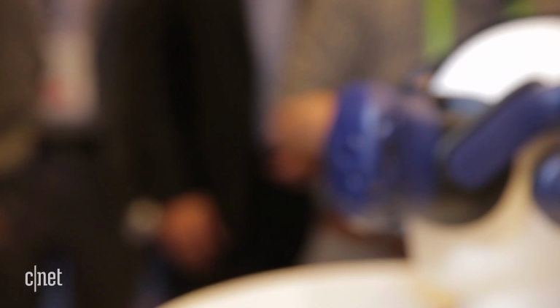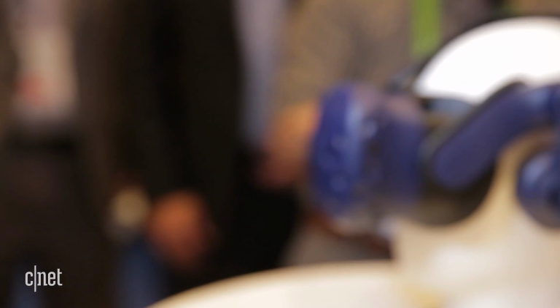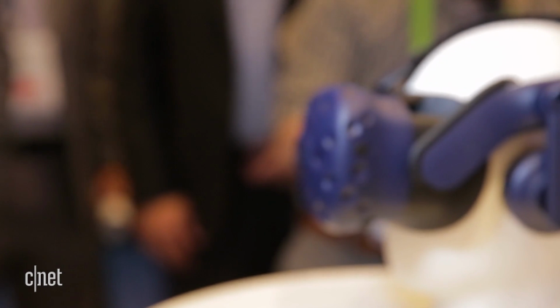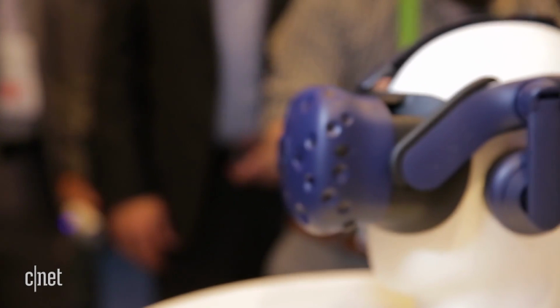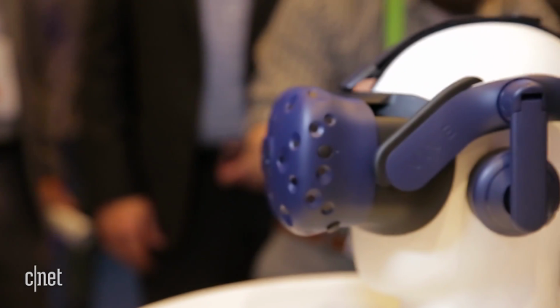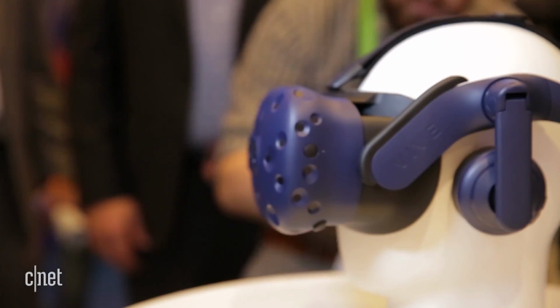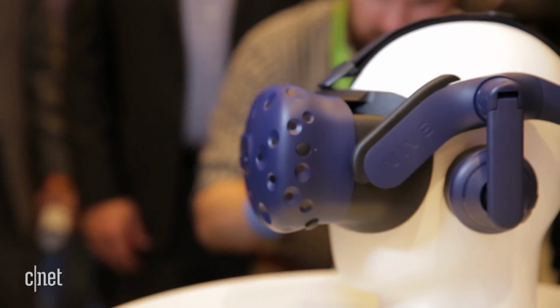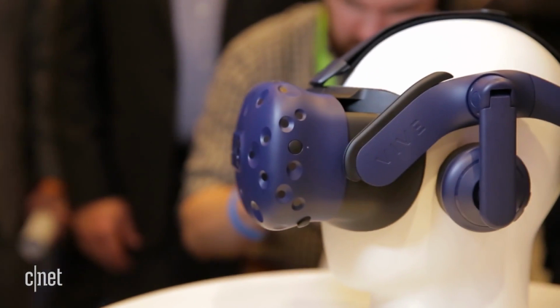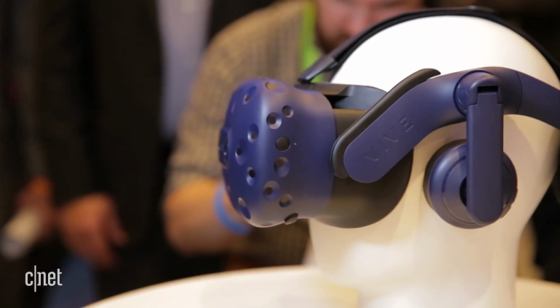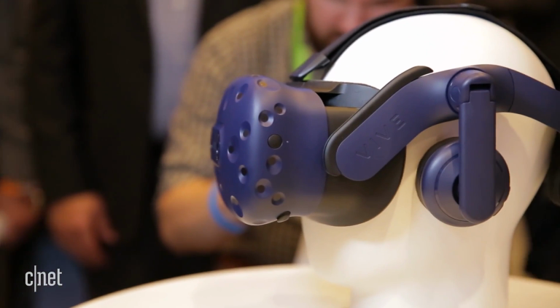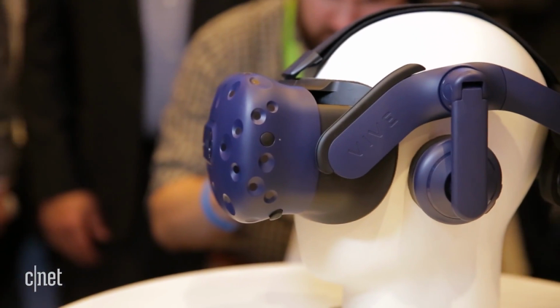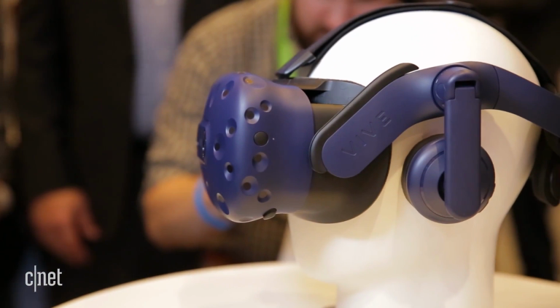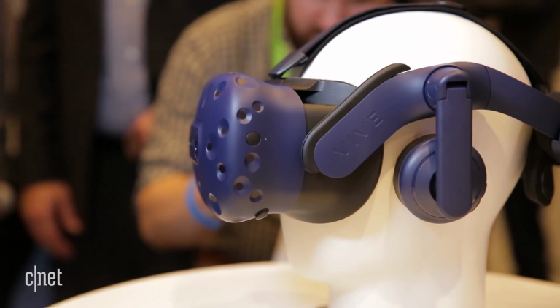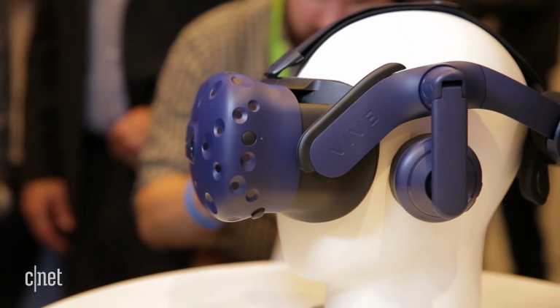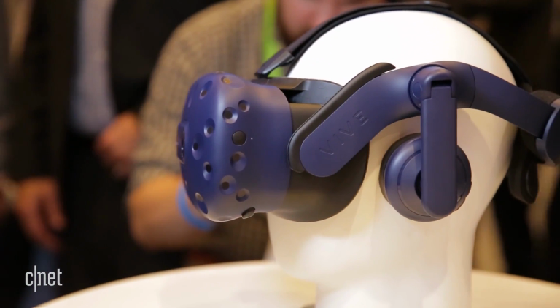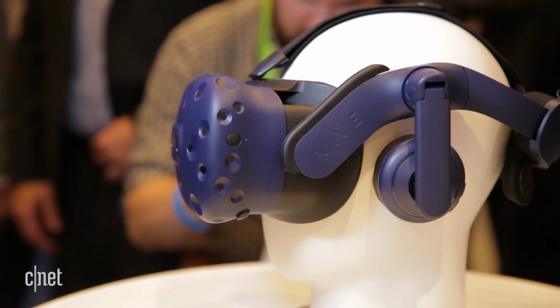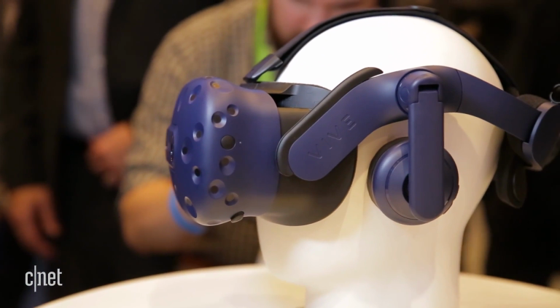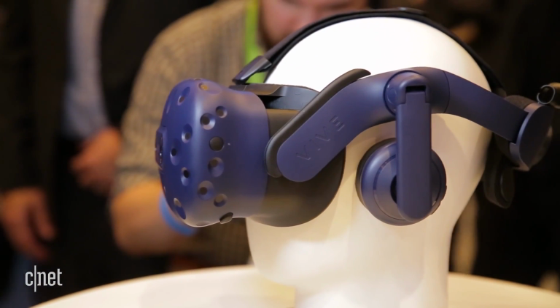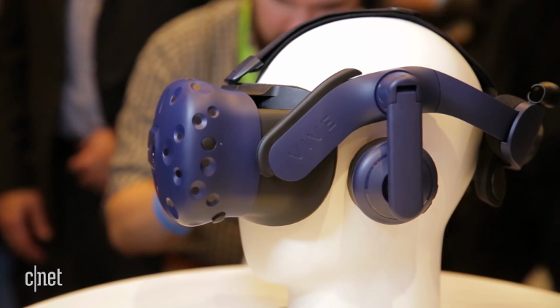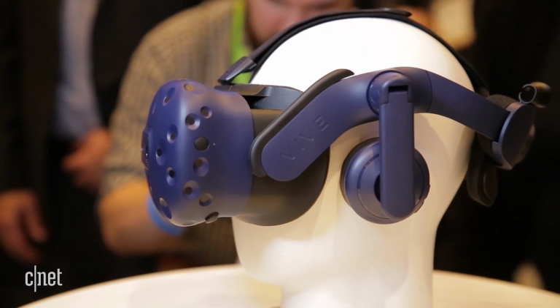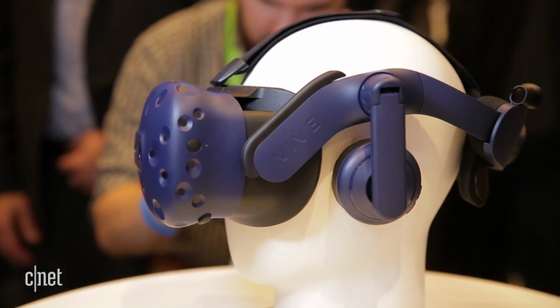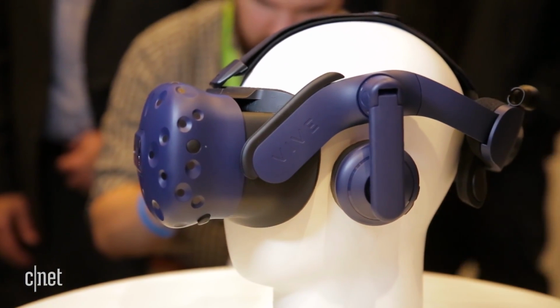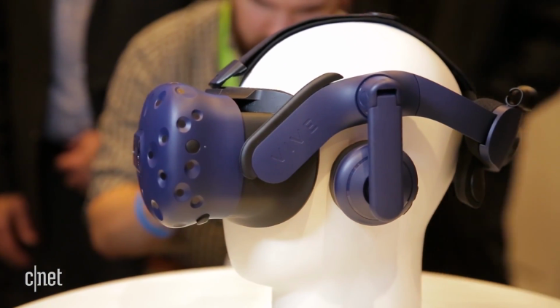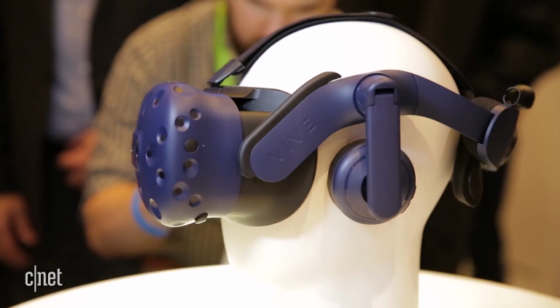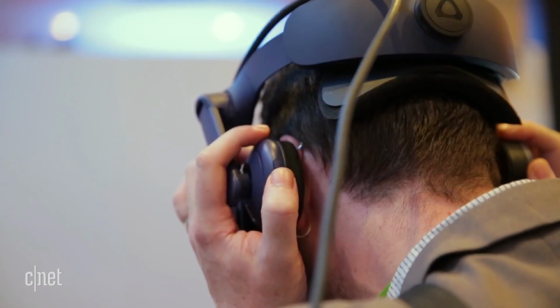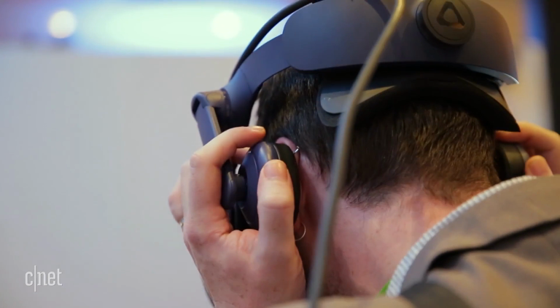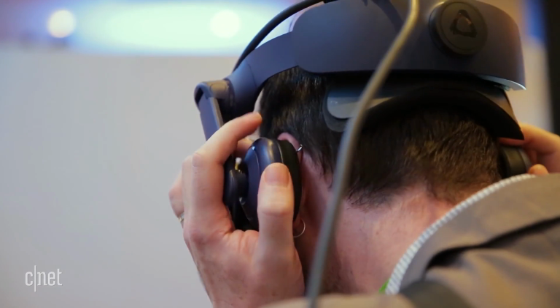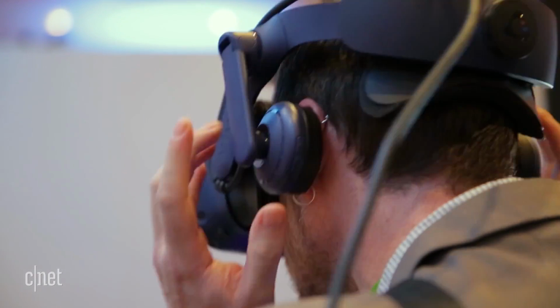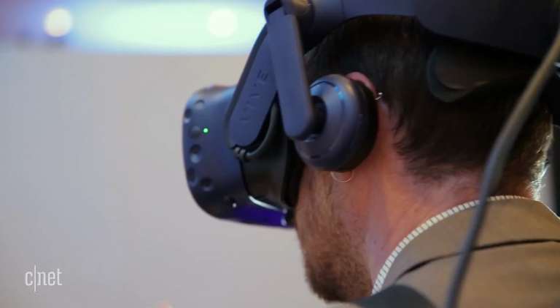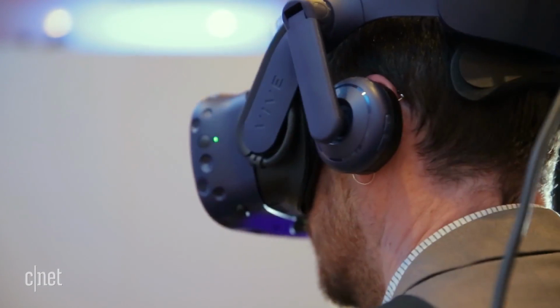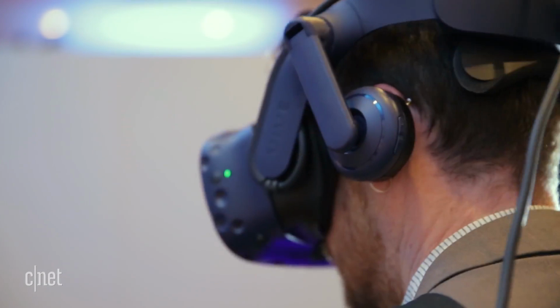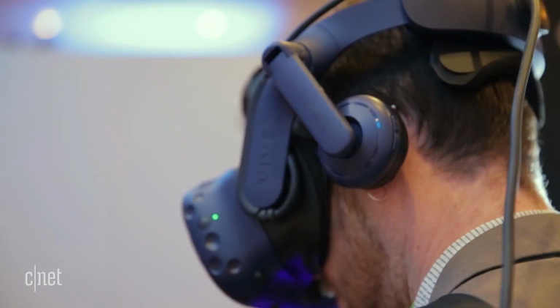Another thing you might notice on the back of these ear cups are new volume and mic mute buttons that allow you to quickly control your audio.